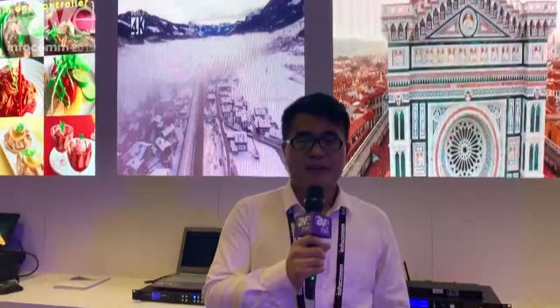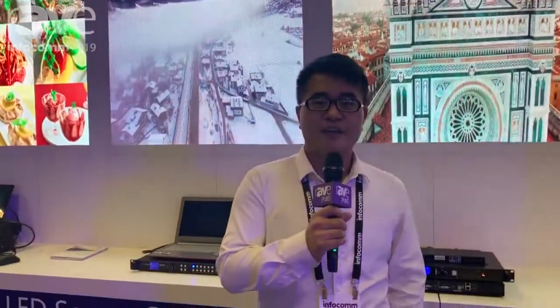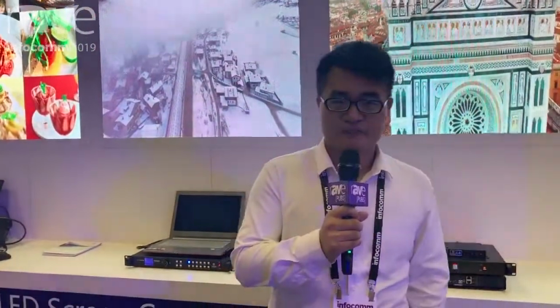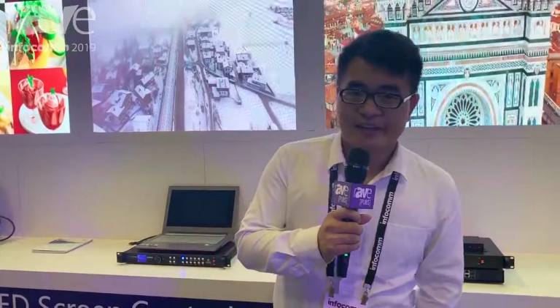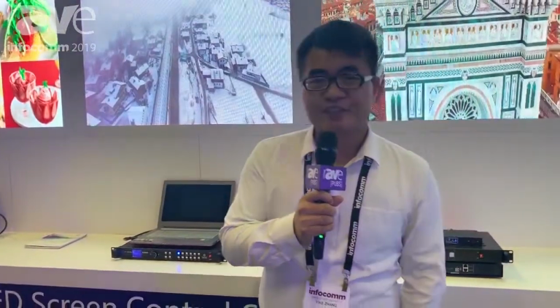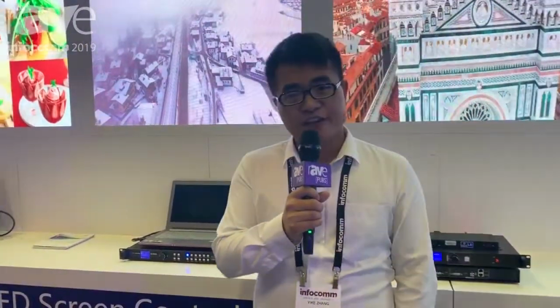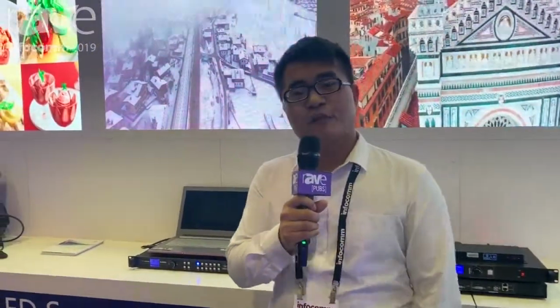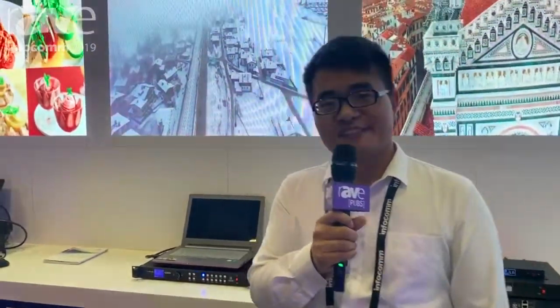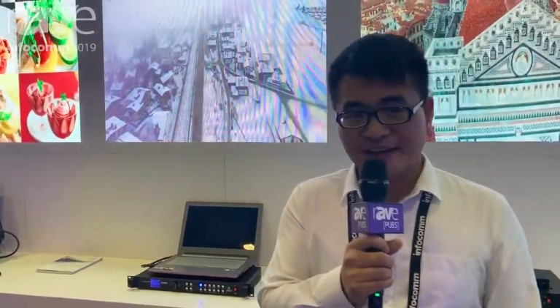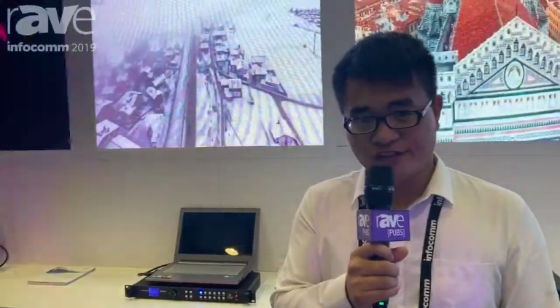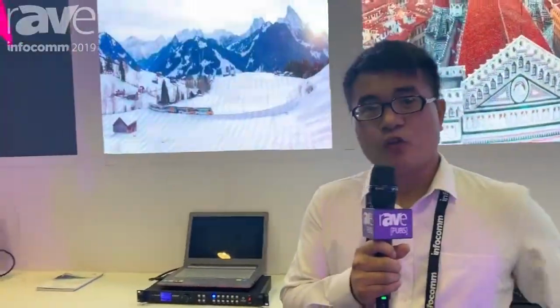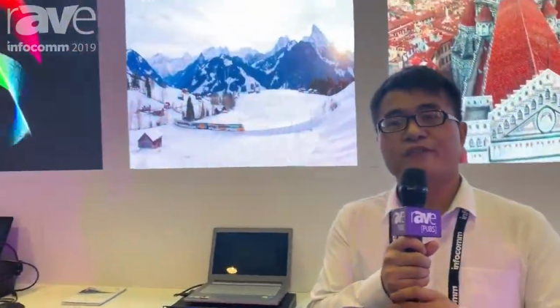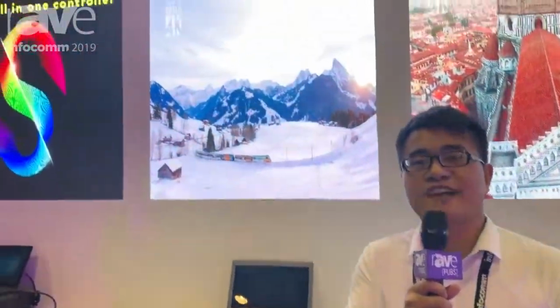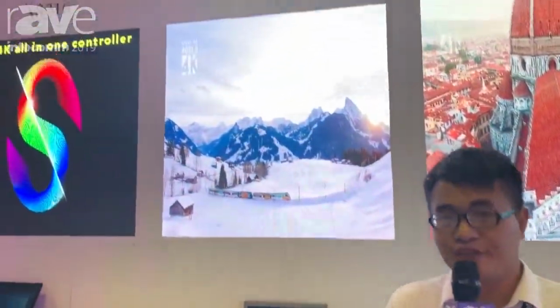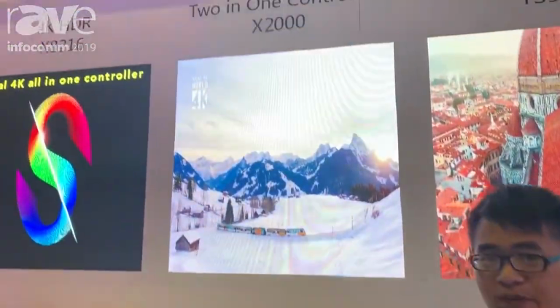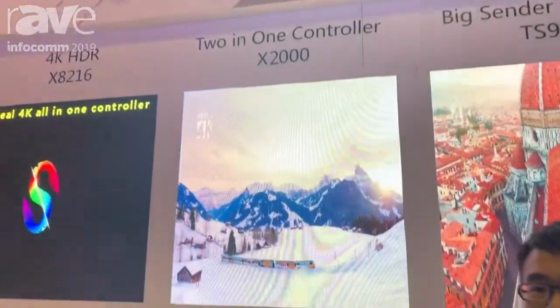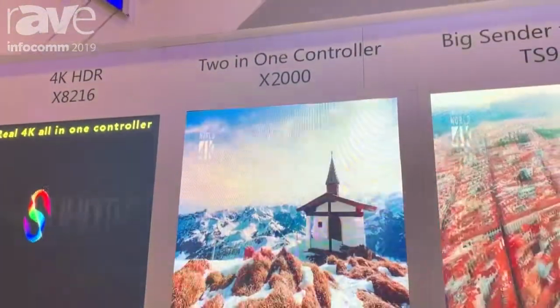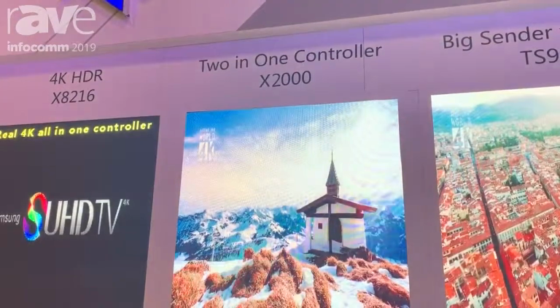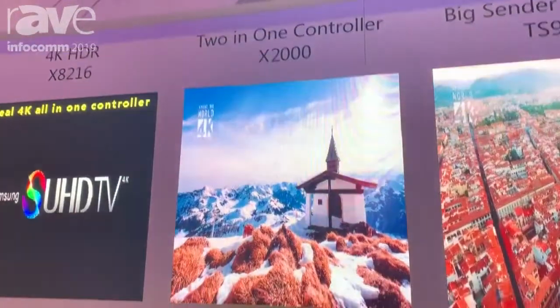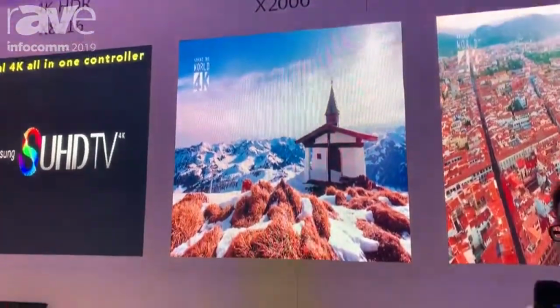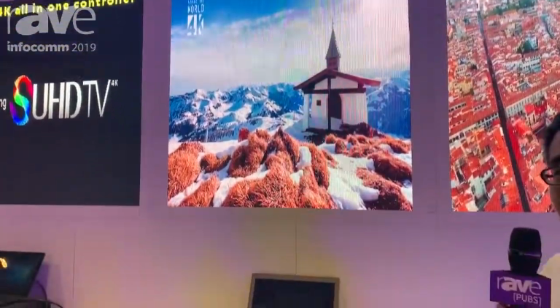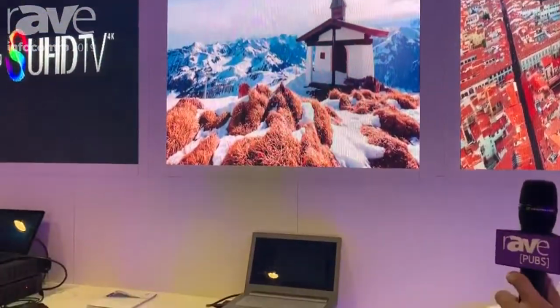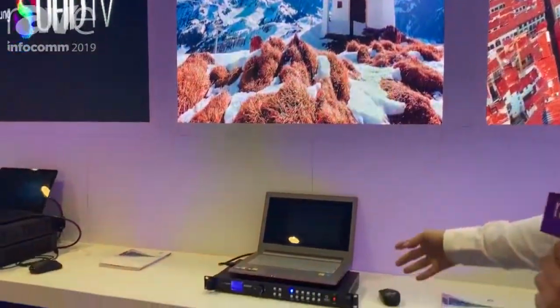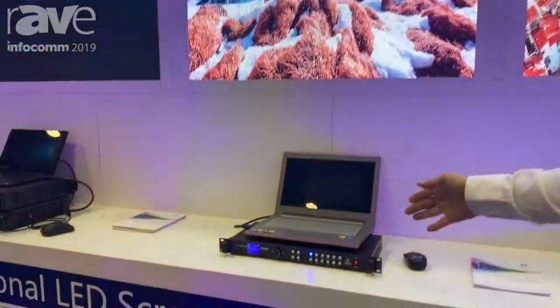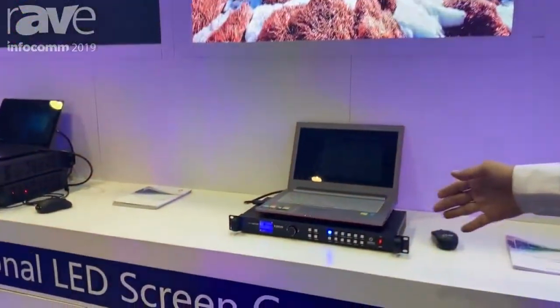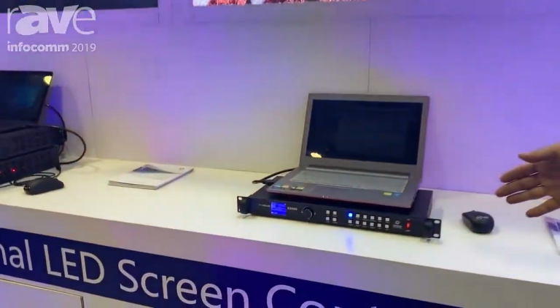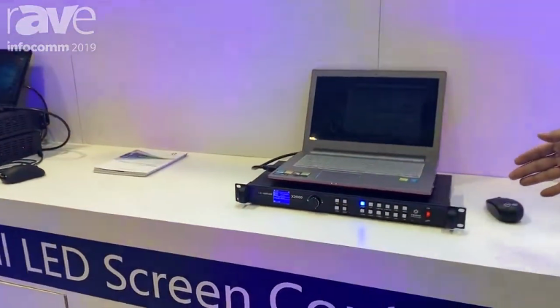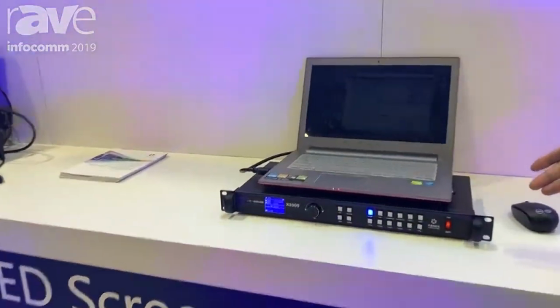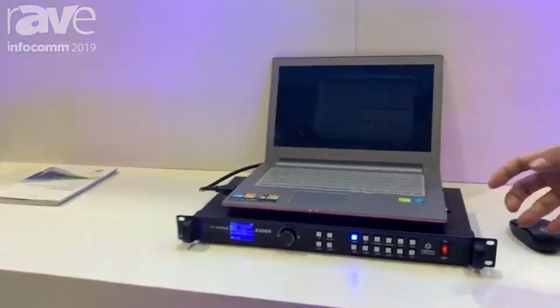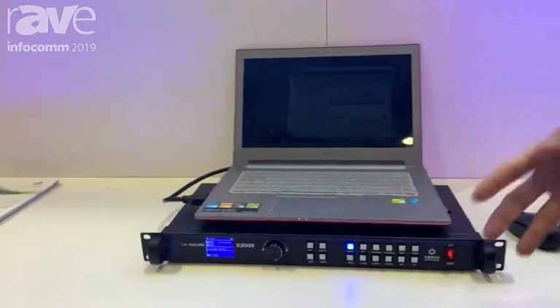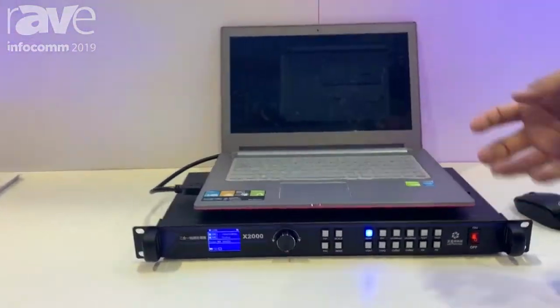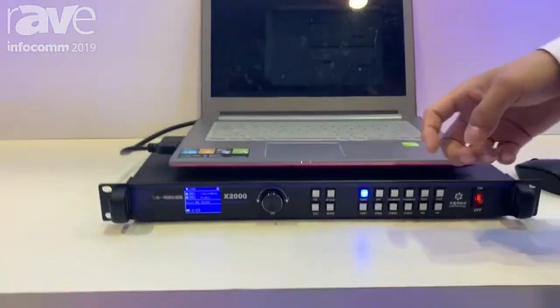Hello, this is Curtis from Linsen Technology. We focus on LED display controllers. This is our product, the LED video processor. It is an amazing product.